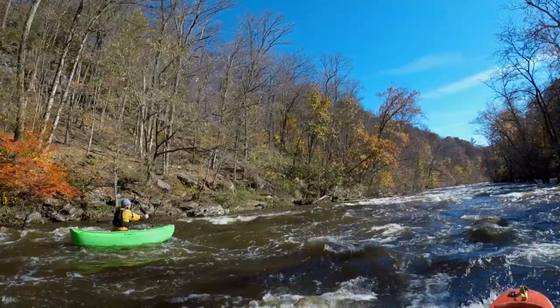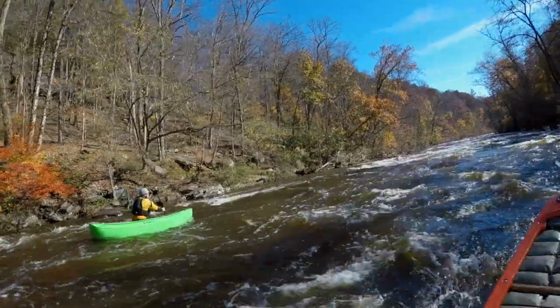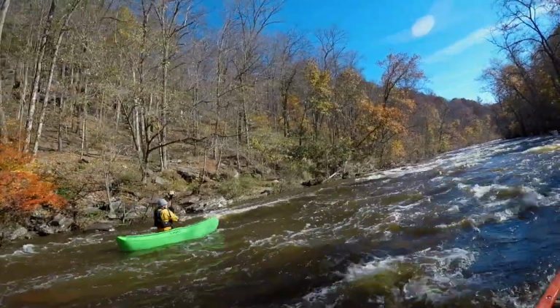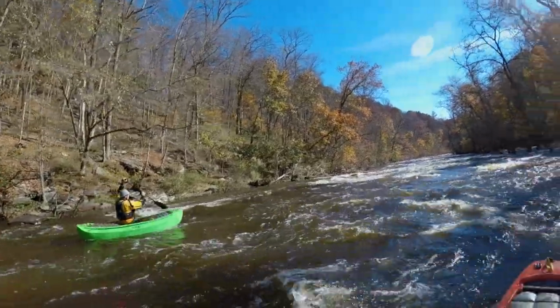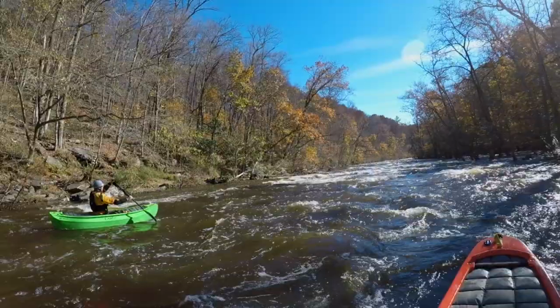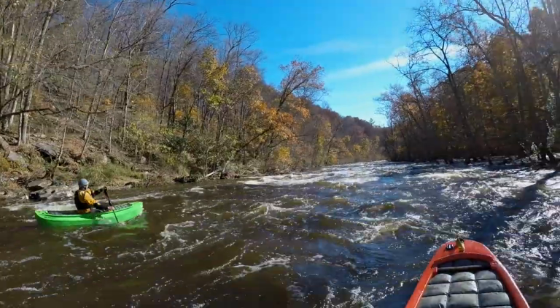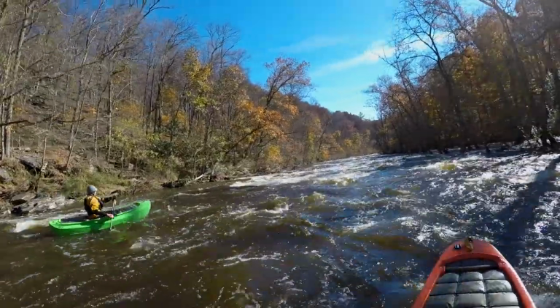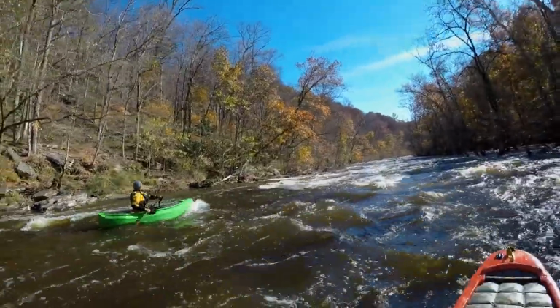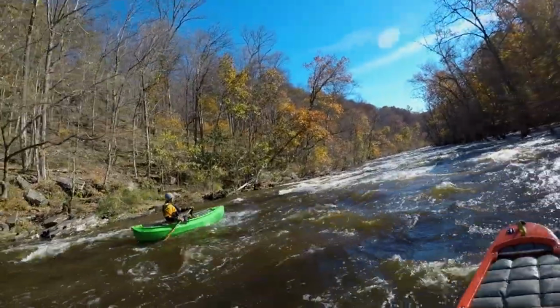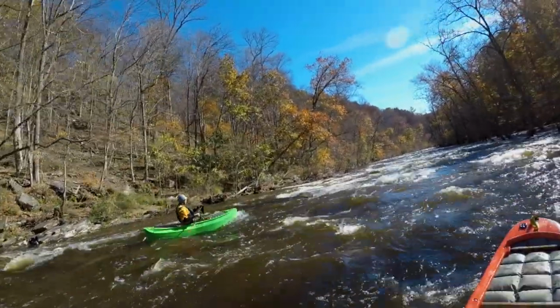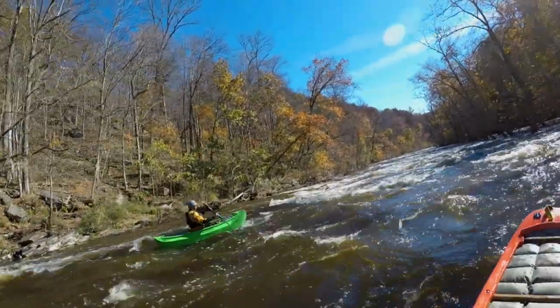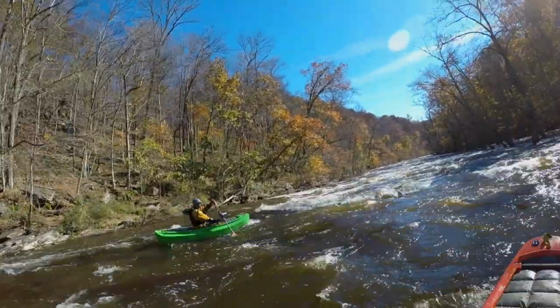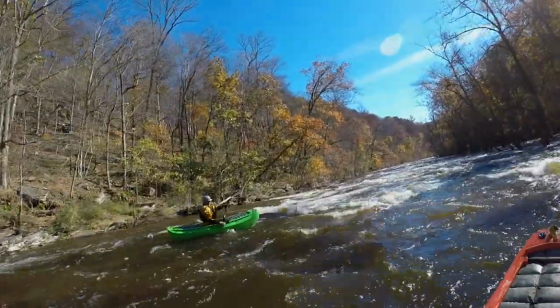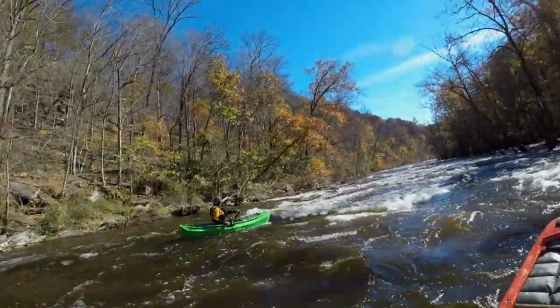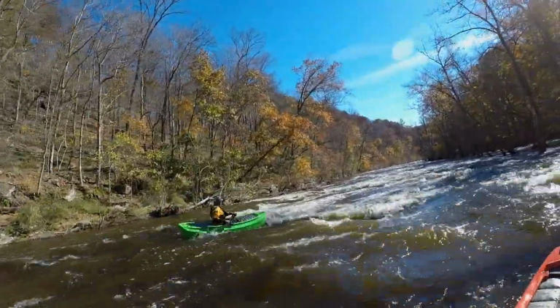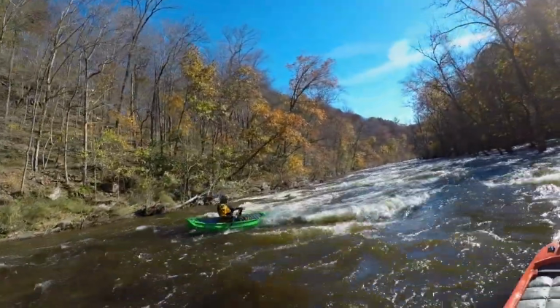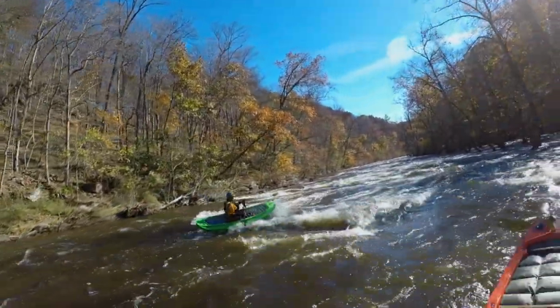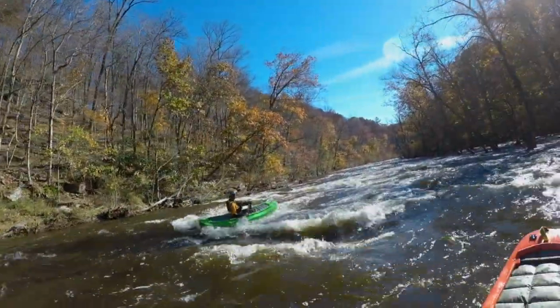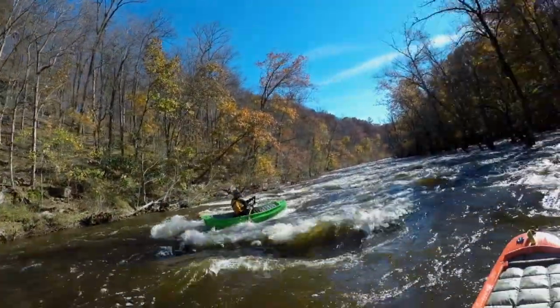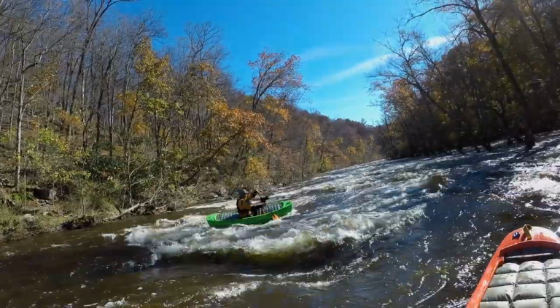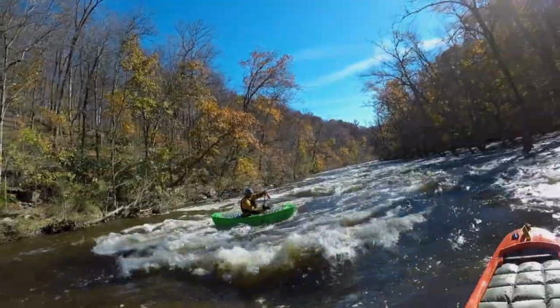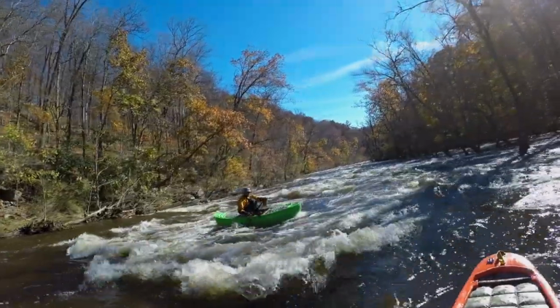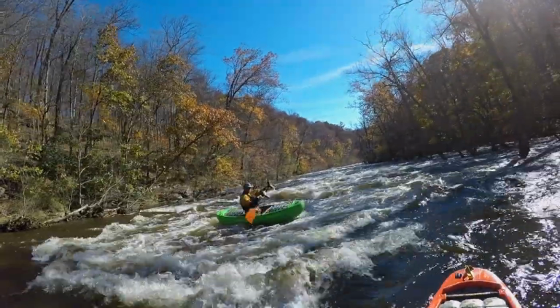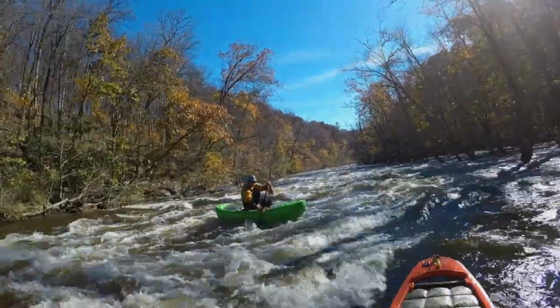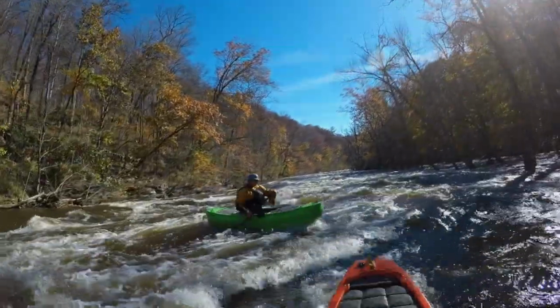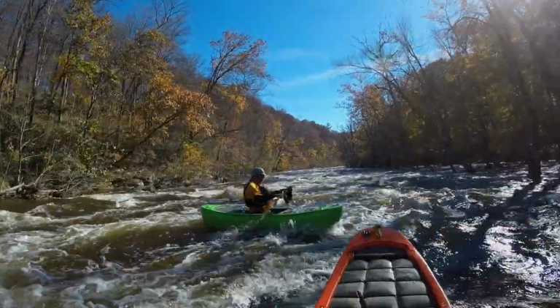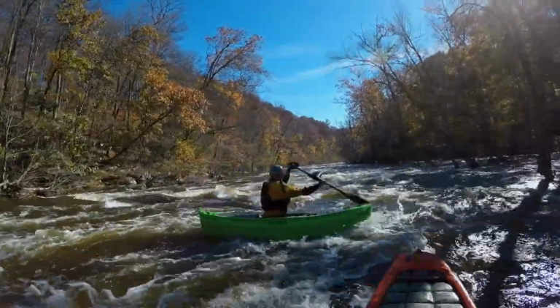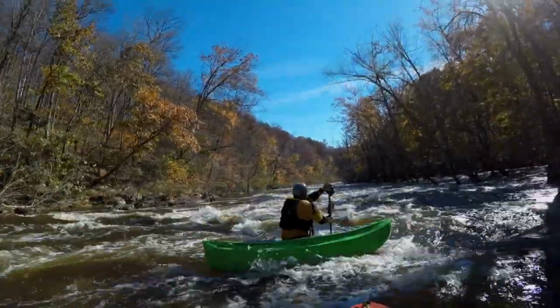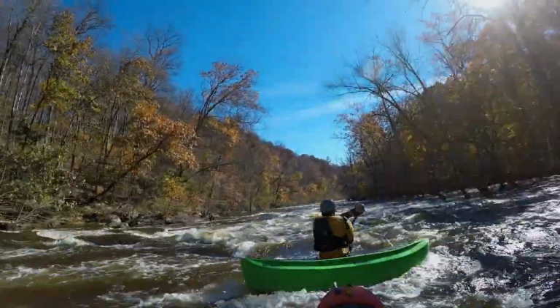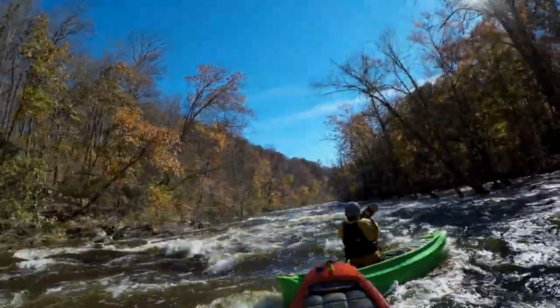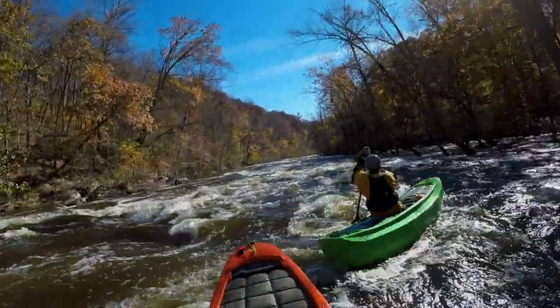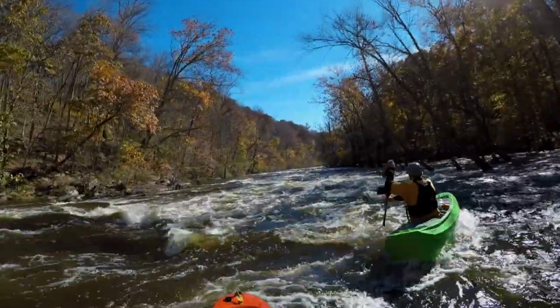For a lot of people paddling around here, it's a bit of a rite of passage. It's a nice beginner step-up run, so you get a lot of people looking to get their first class 3 experience around here.